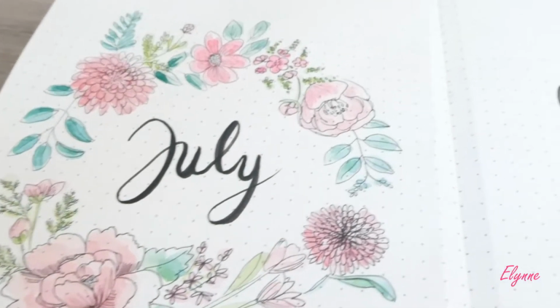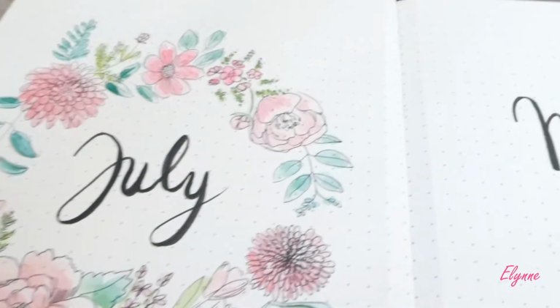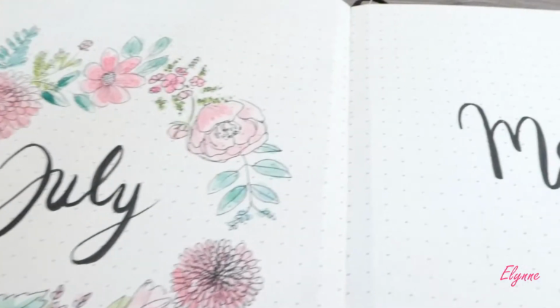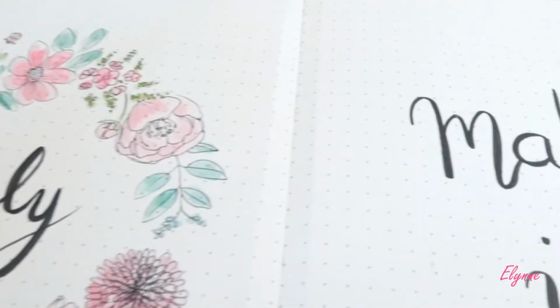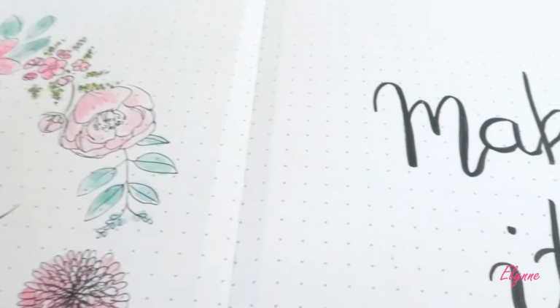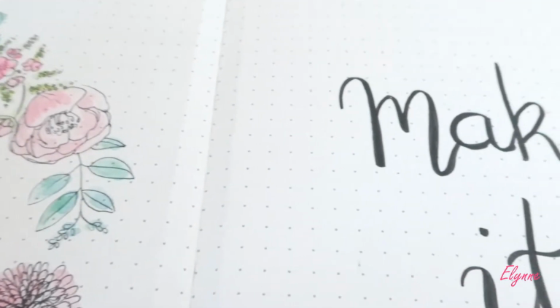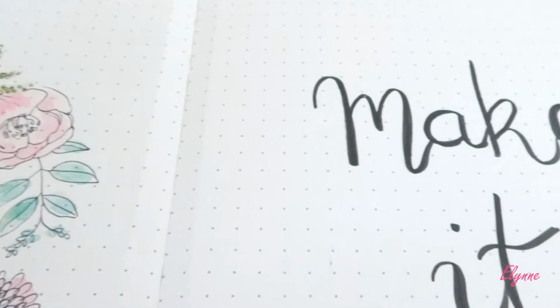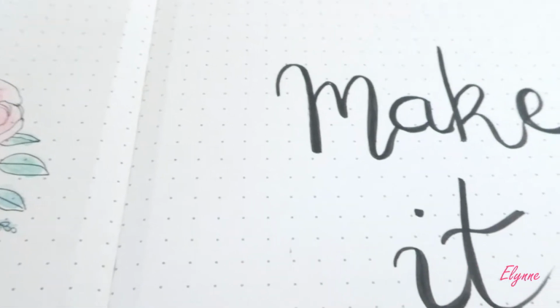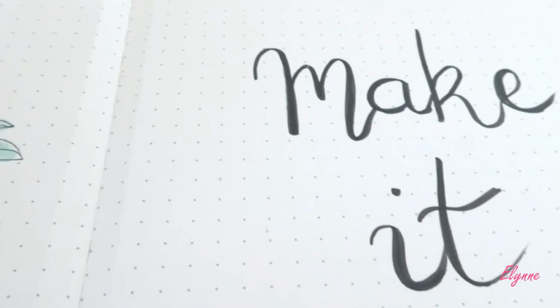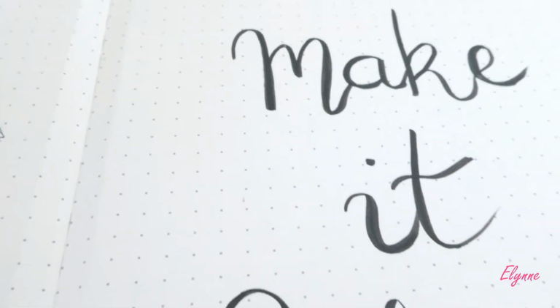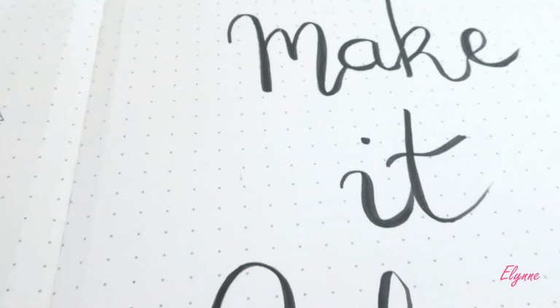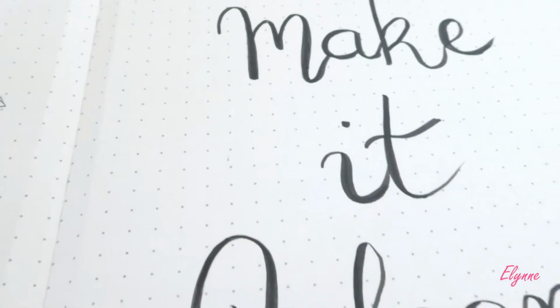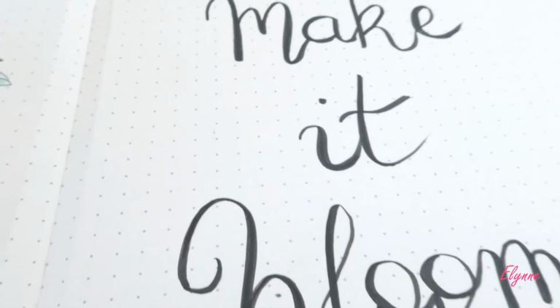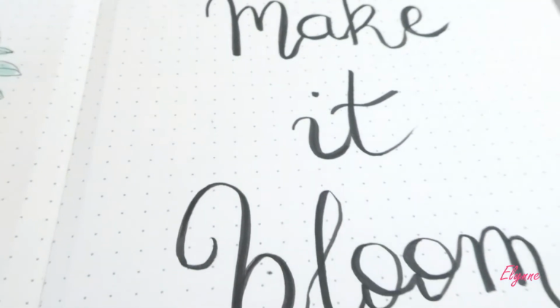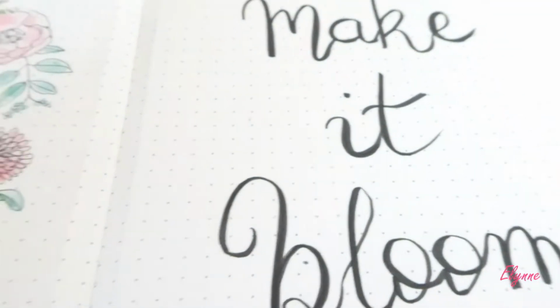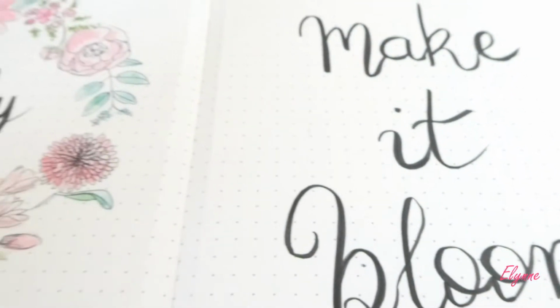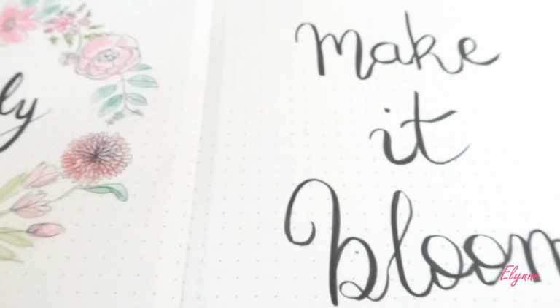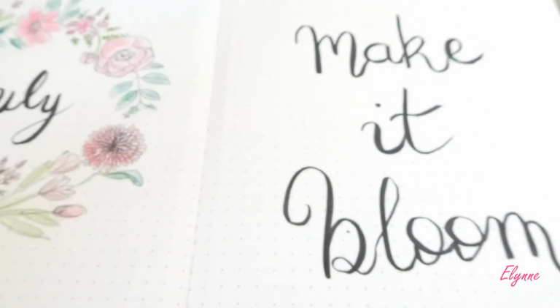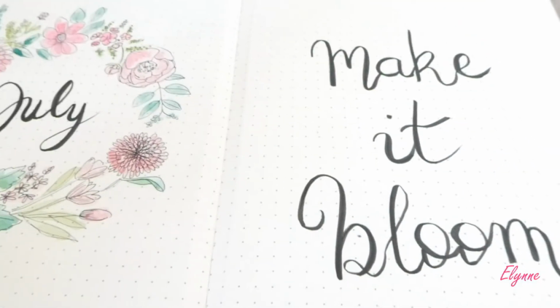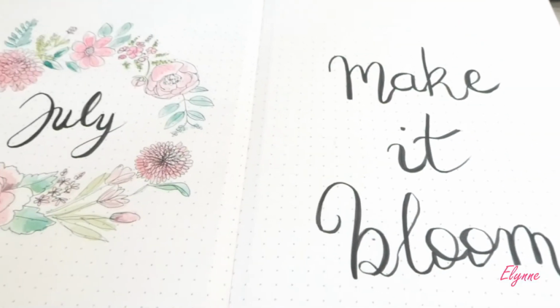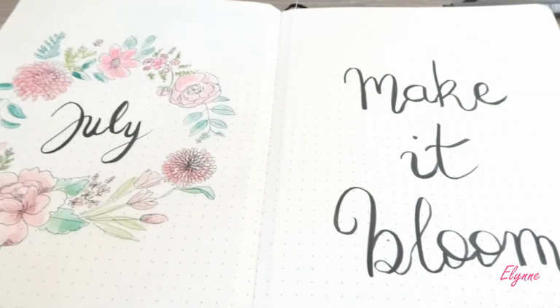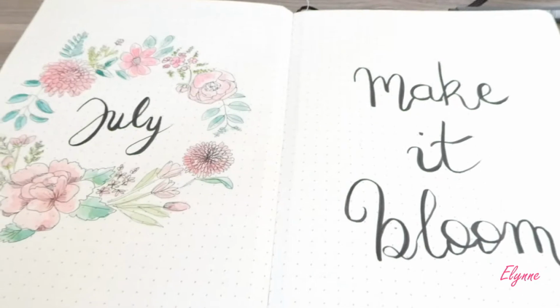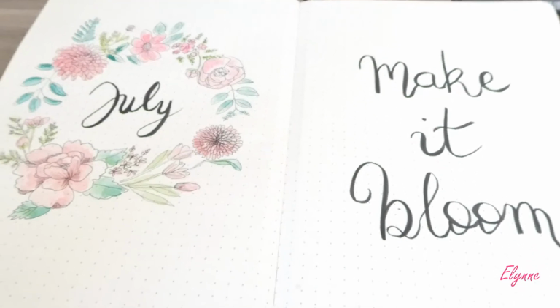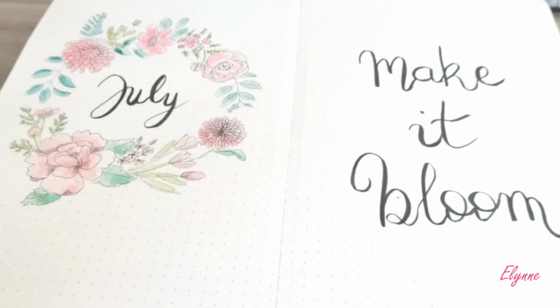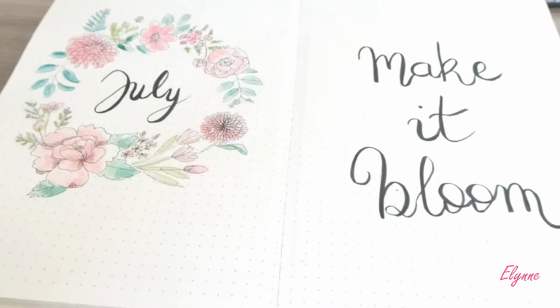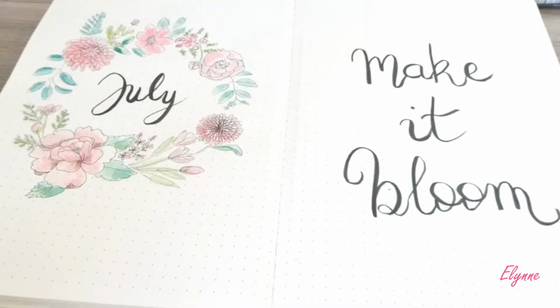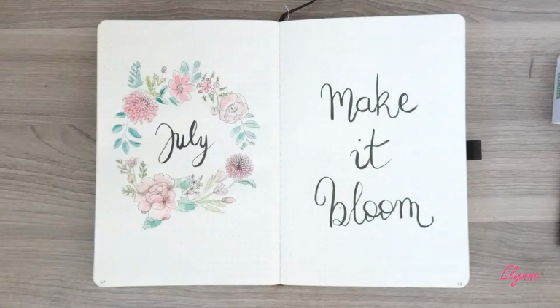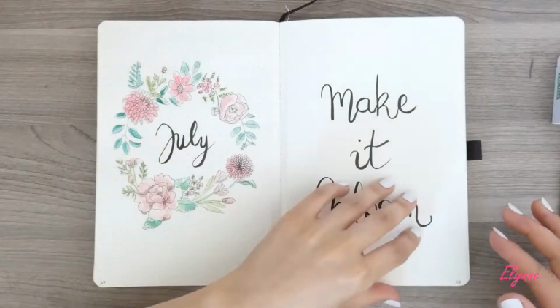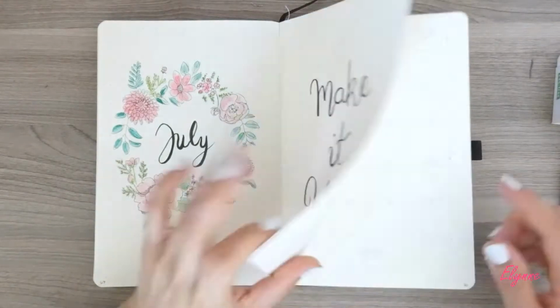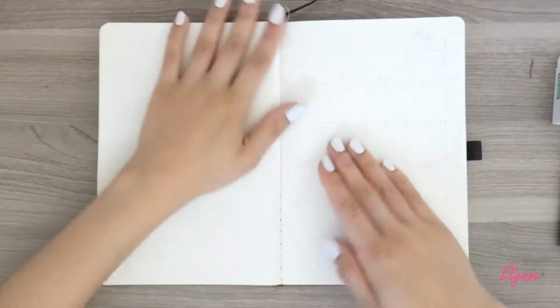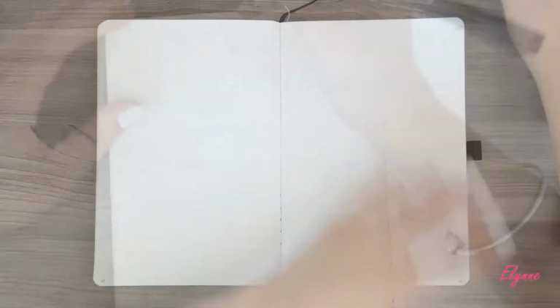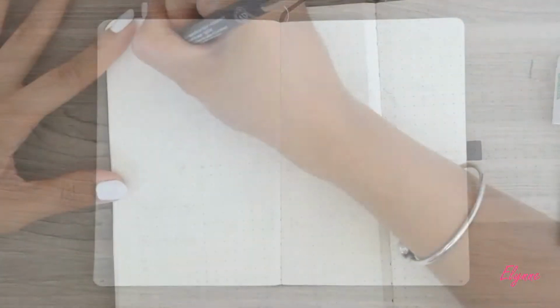So as you saw already, the welcome page of the July bullet journal. I did a flower breath and a short quote: make it bloom.